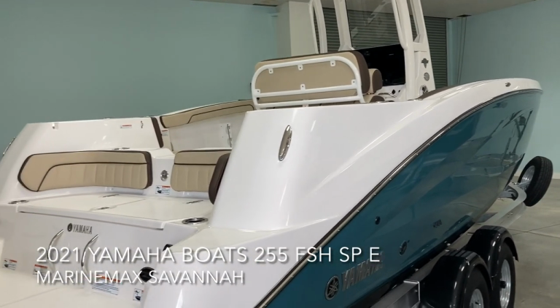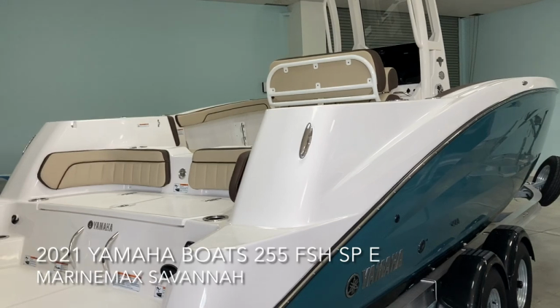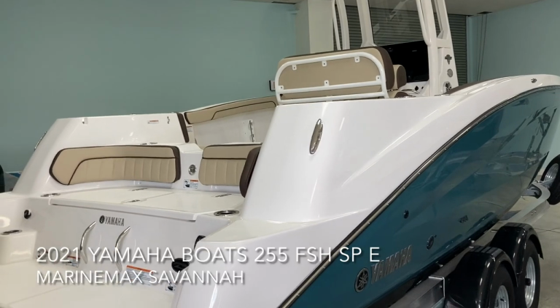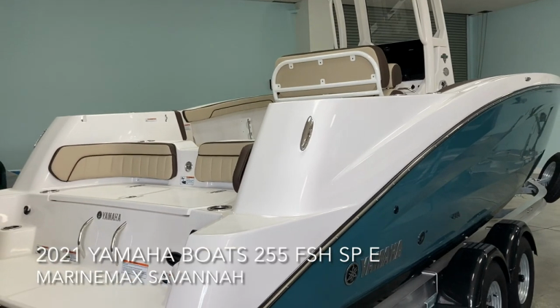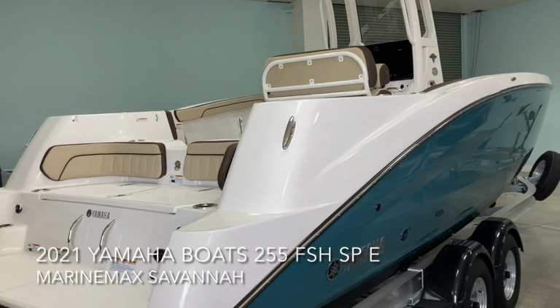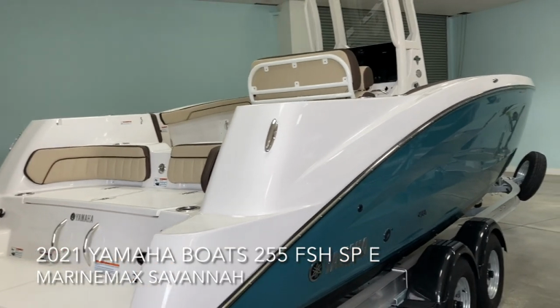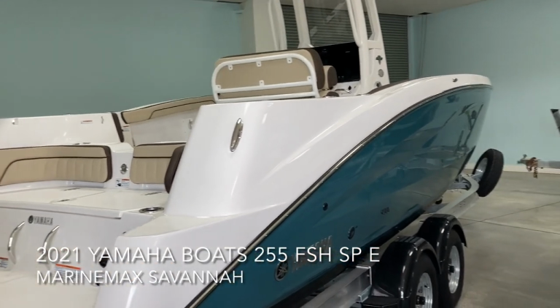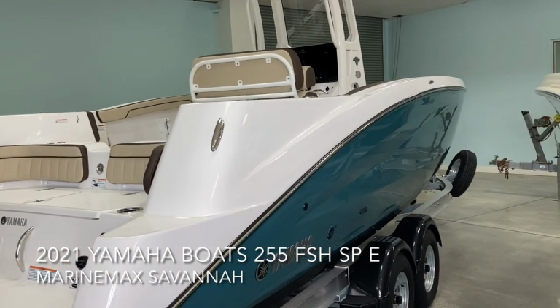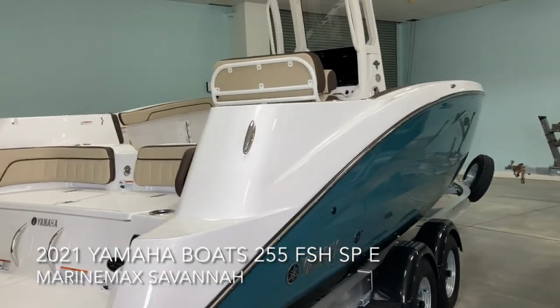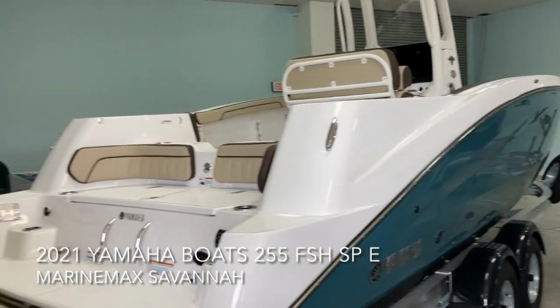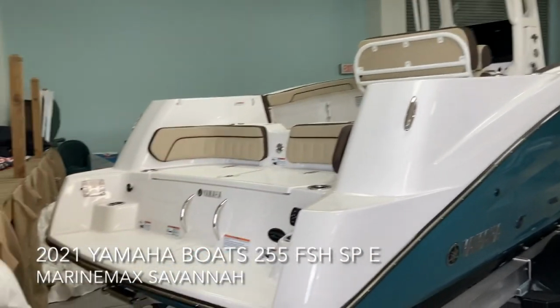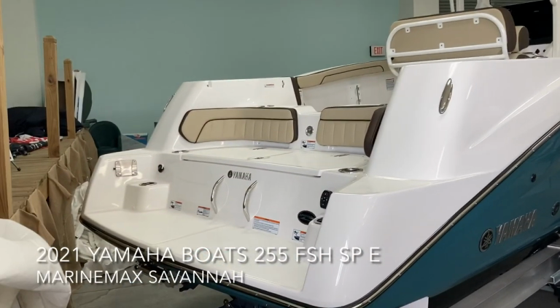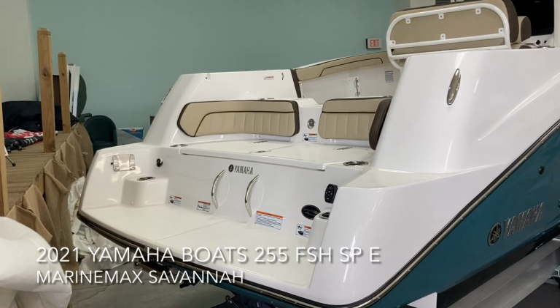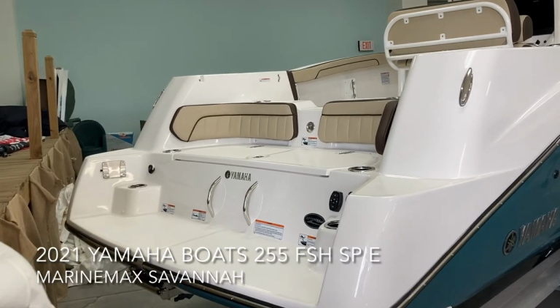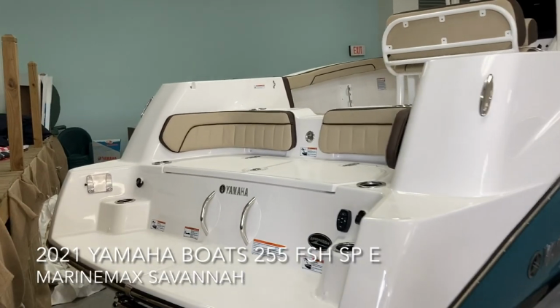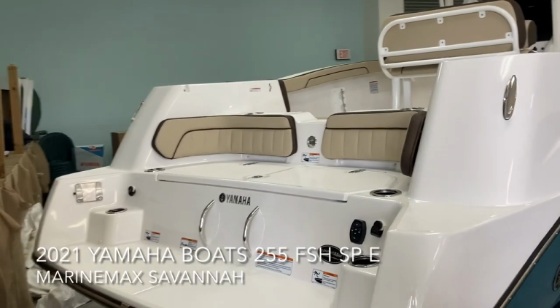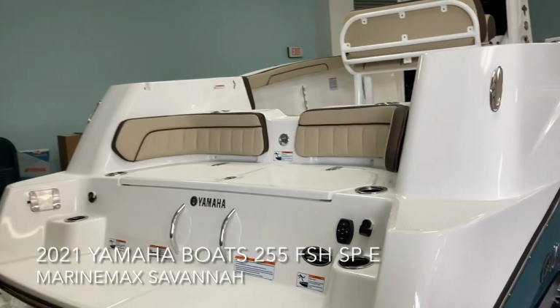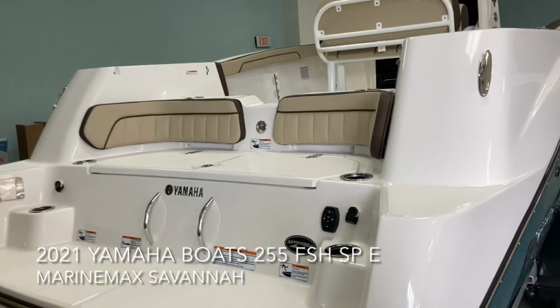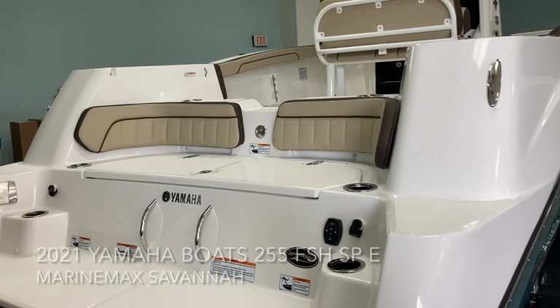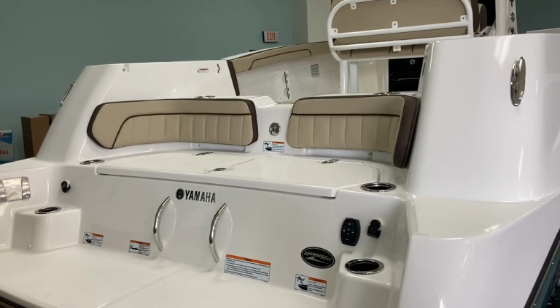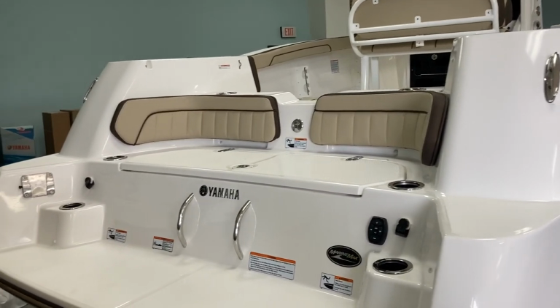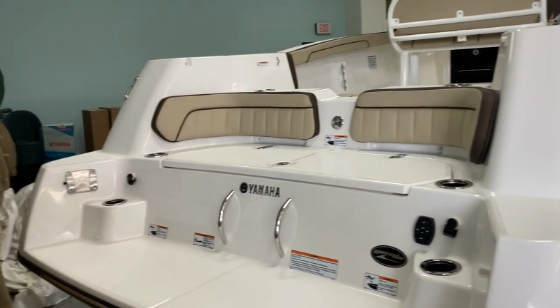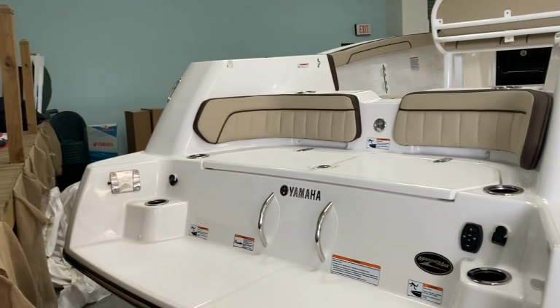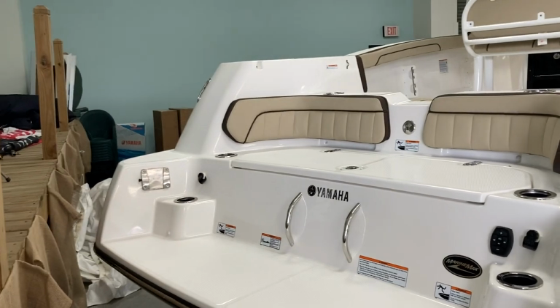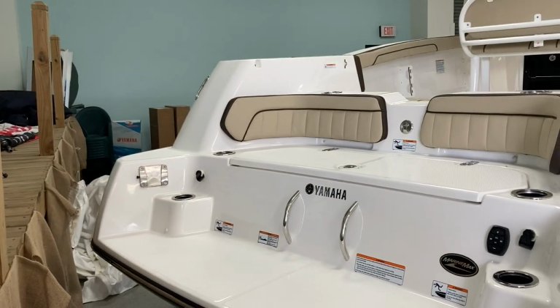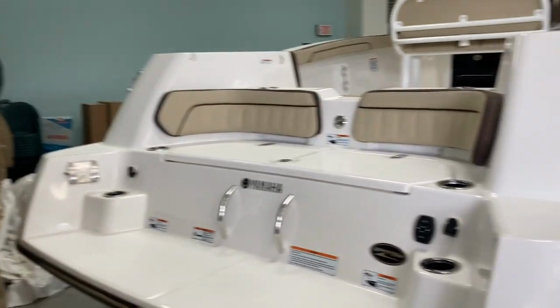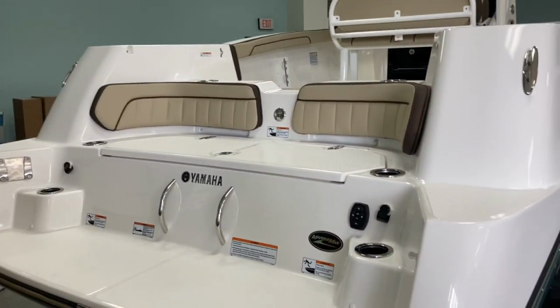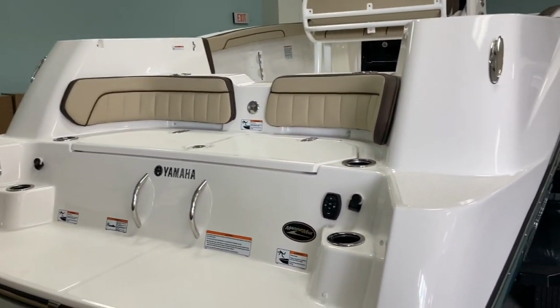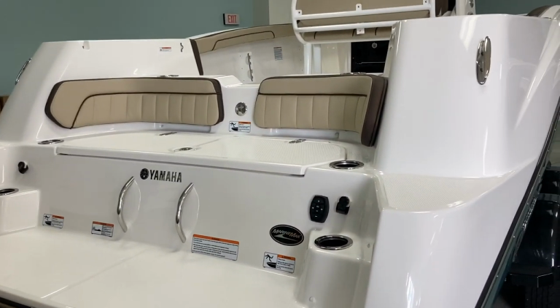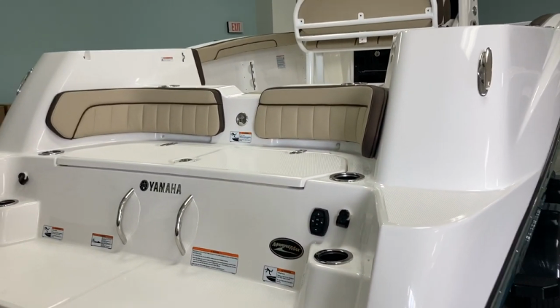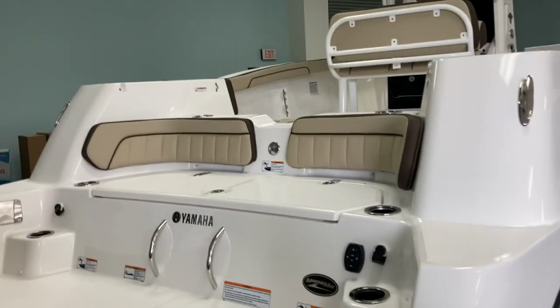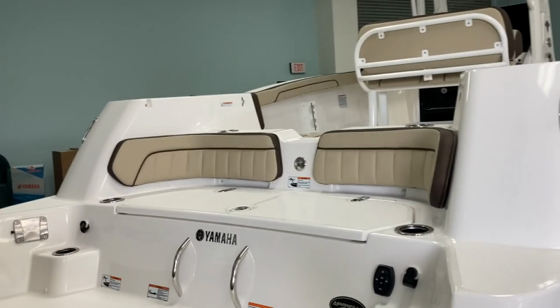I want to start here on the back end. This is a new color — their teal with a warm interior. You can see with the great Yamaha transom, there's a ton of room. This has a table mount, stereo speakers, and great seating in the back.